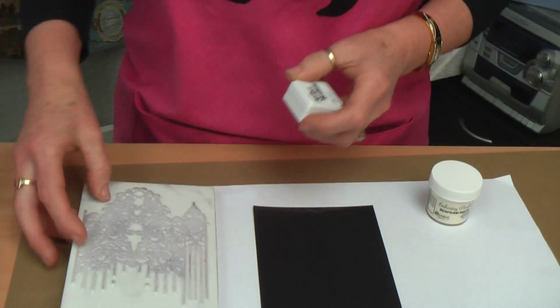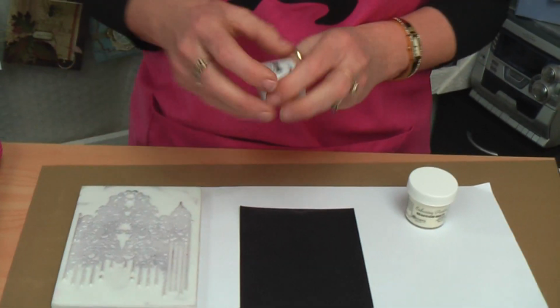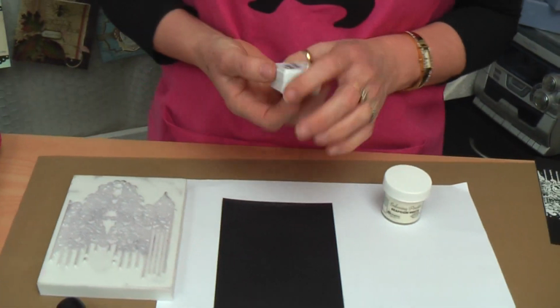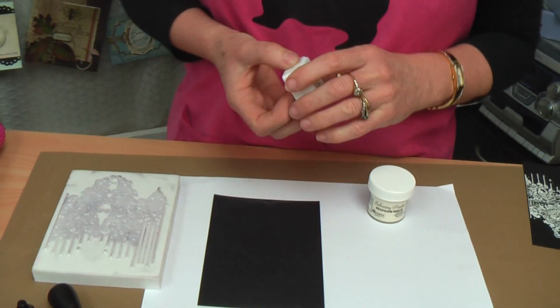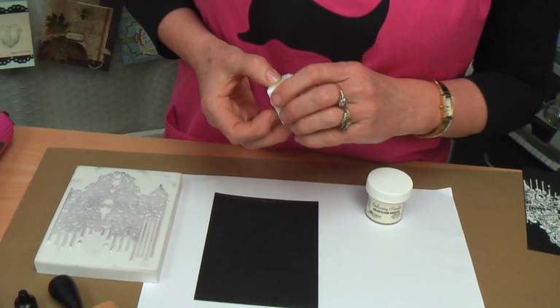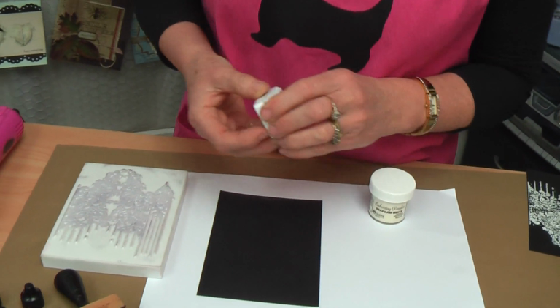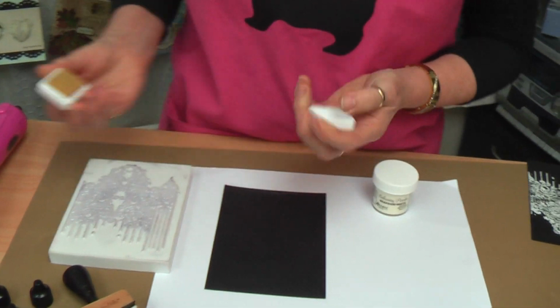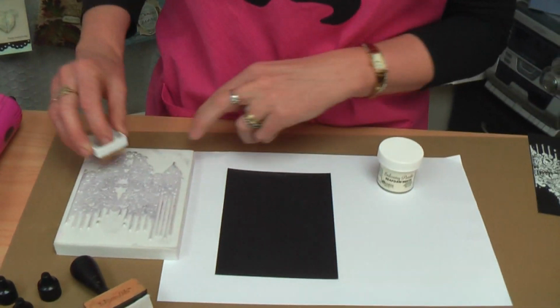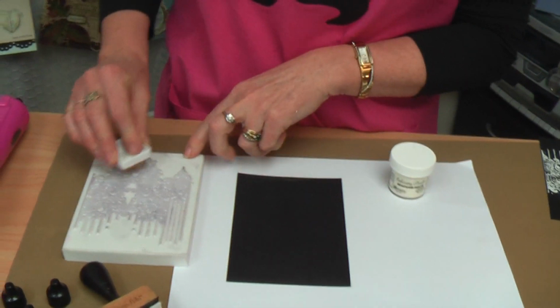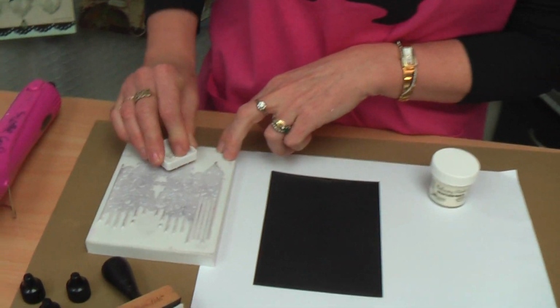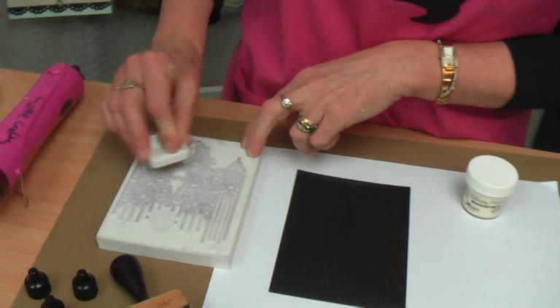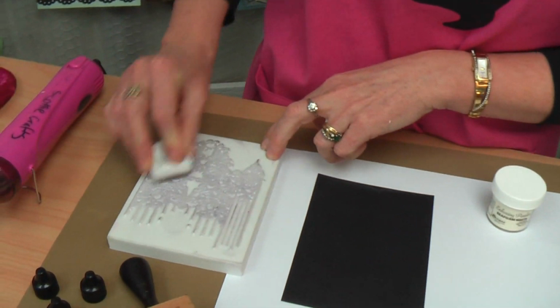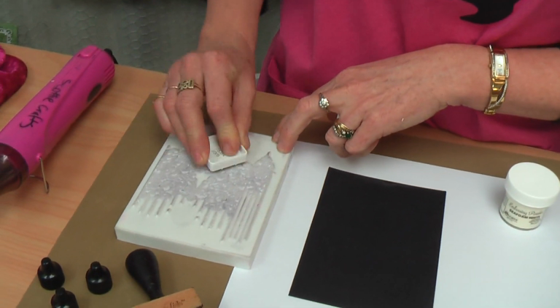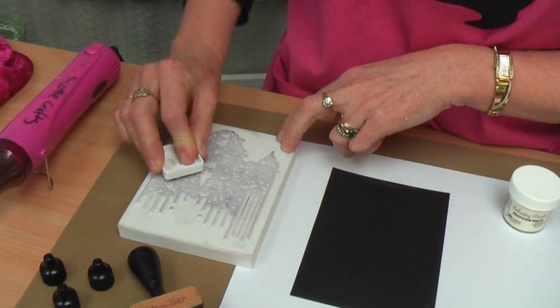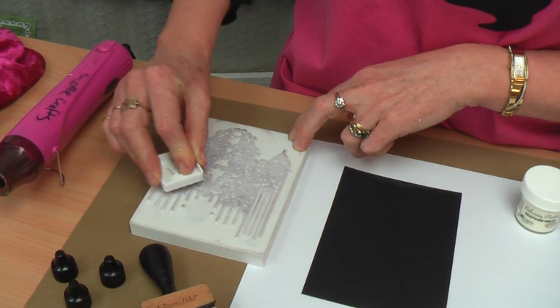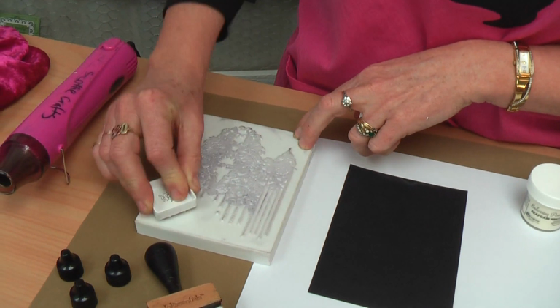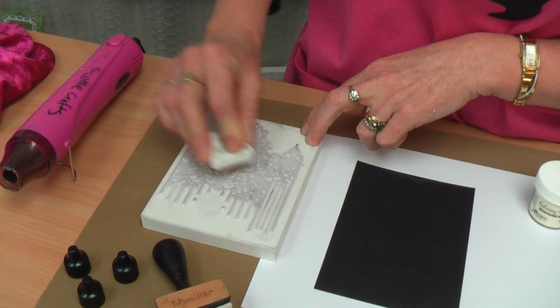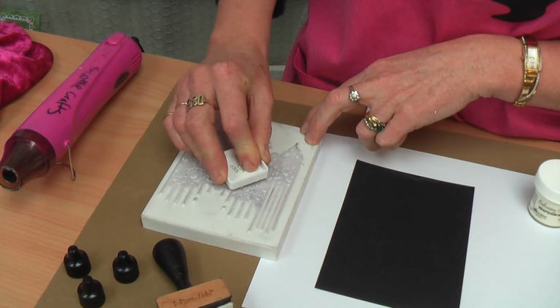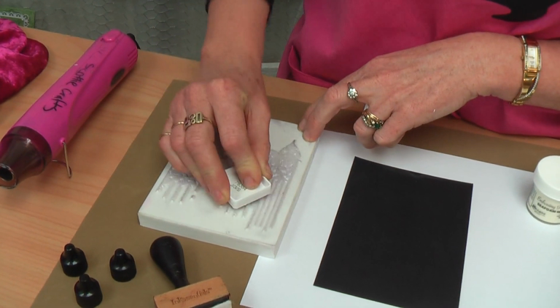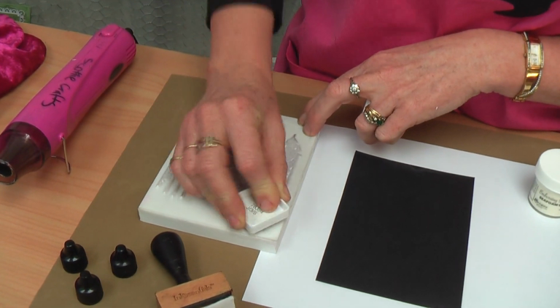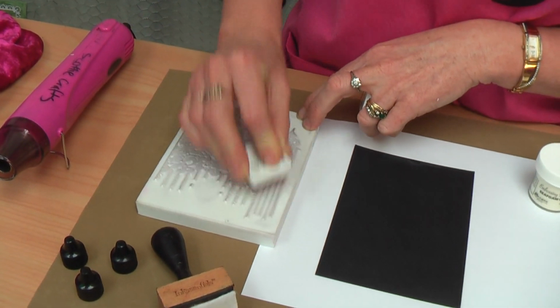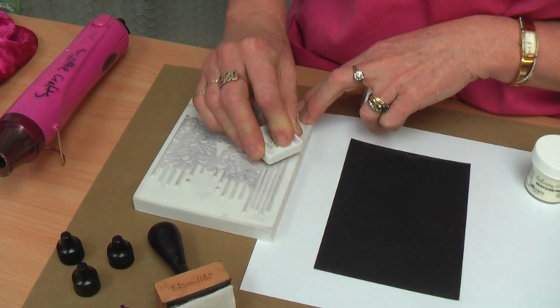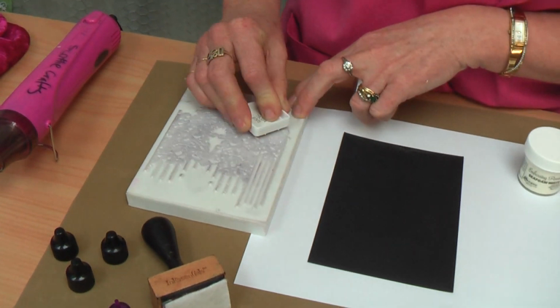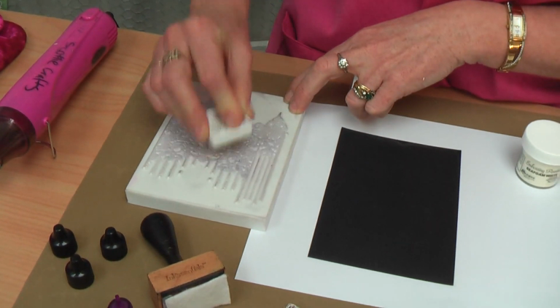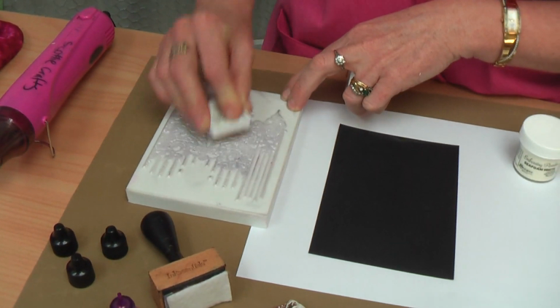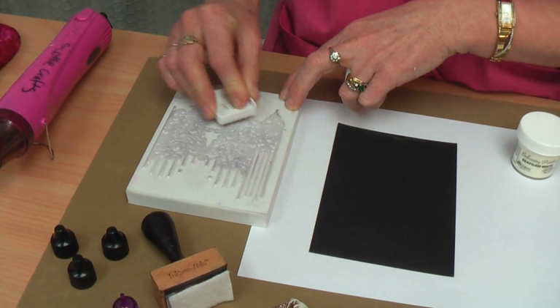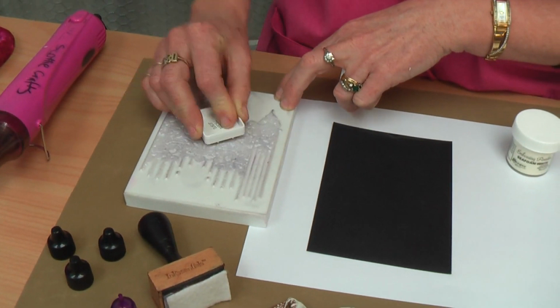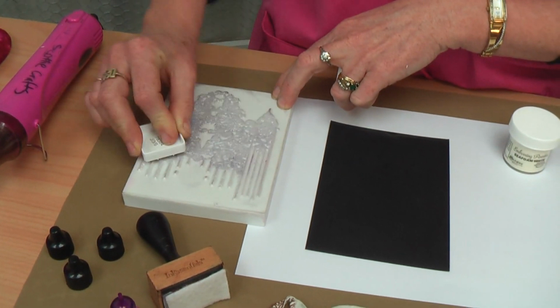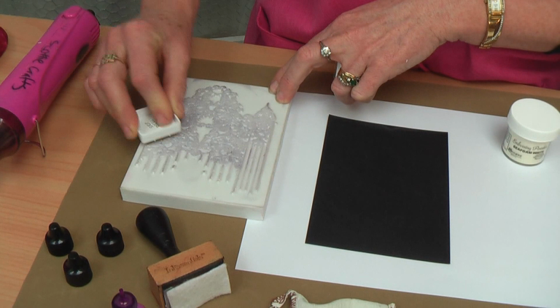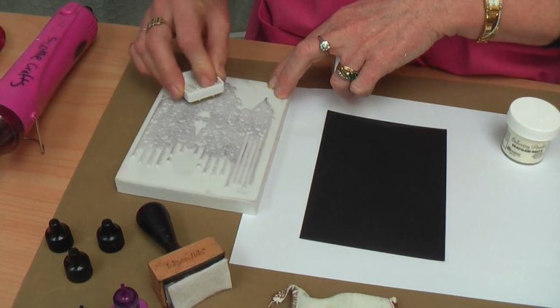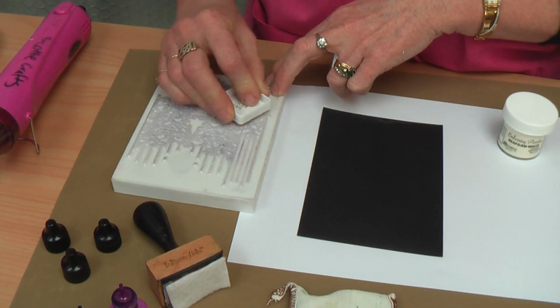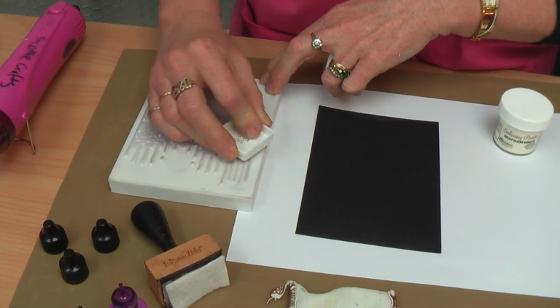So what I'm going to use is Ranger's Perfect Medium to ink my stamp. This forms the base for my embossing powder to stick to. Just put a nice coating of it all over your stamp.